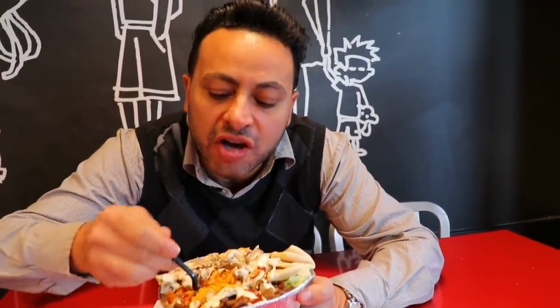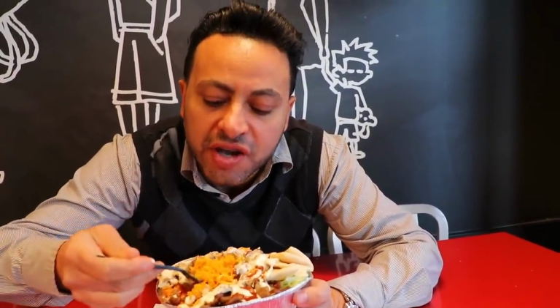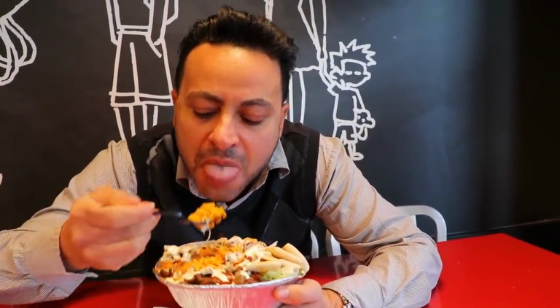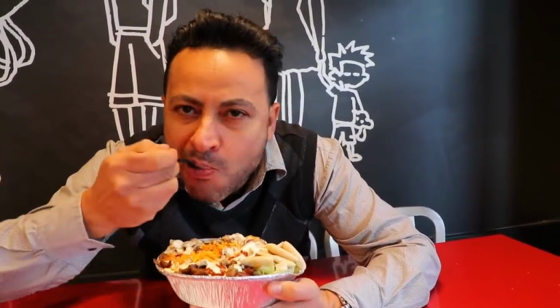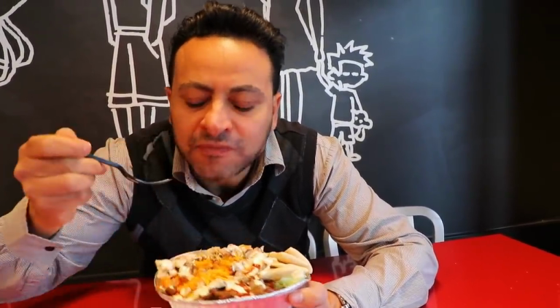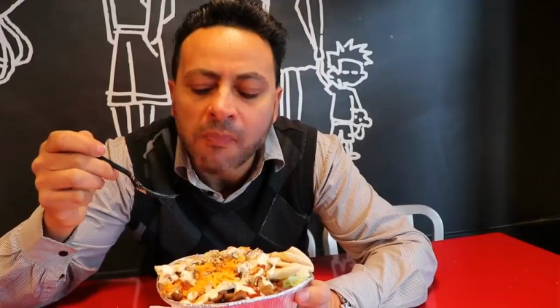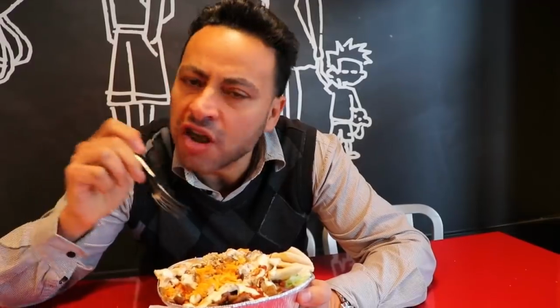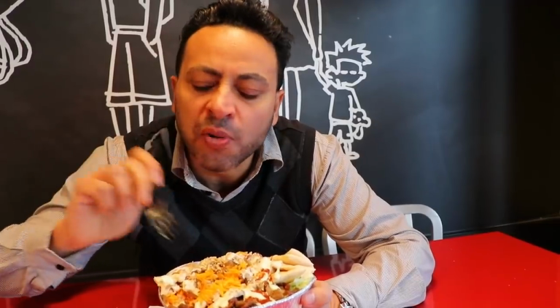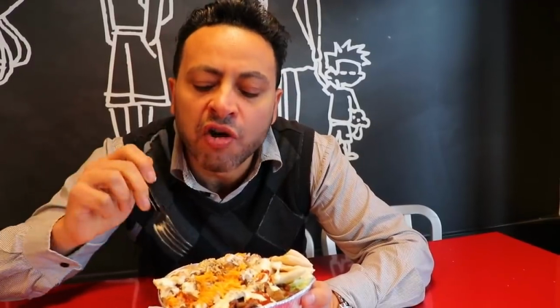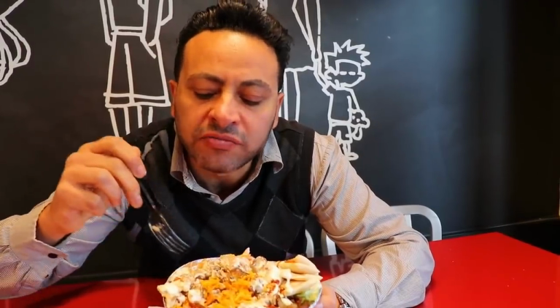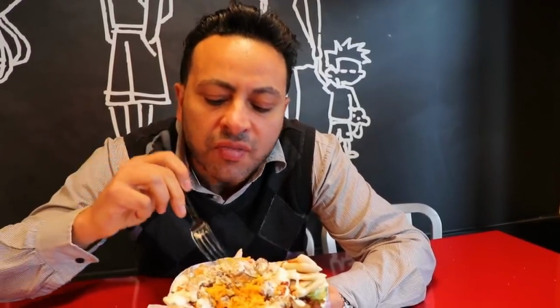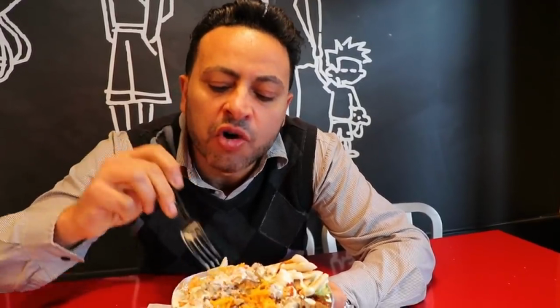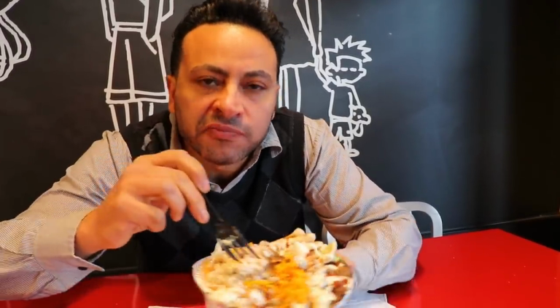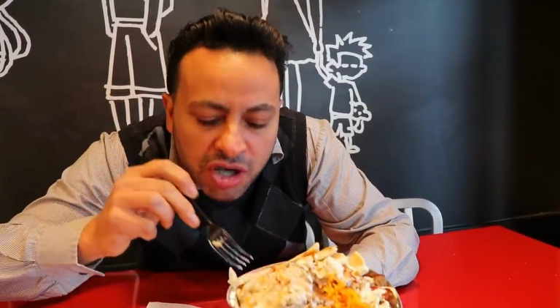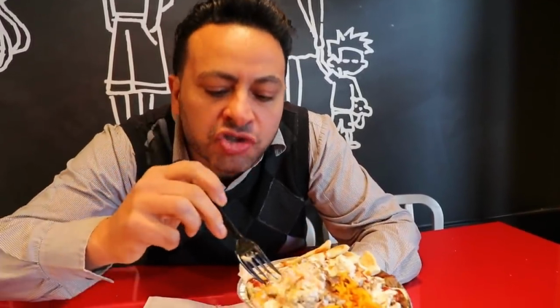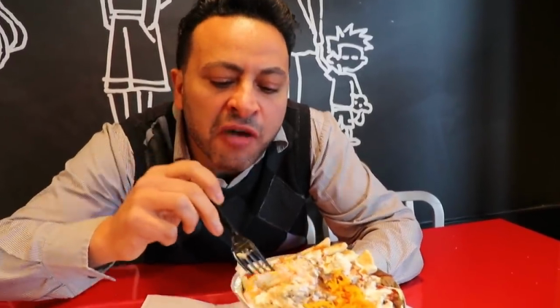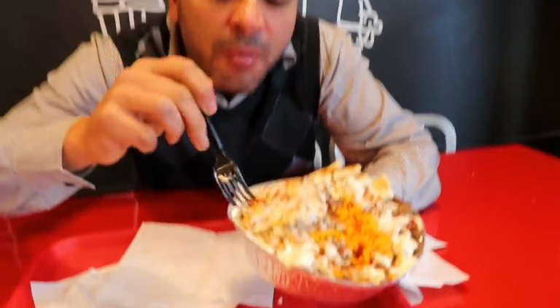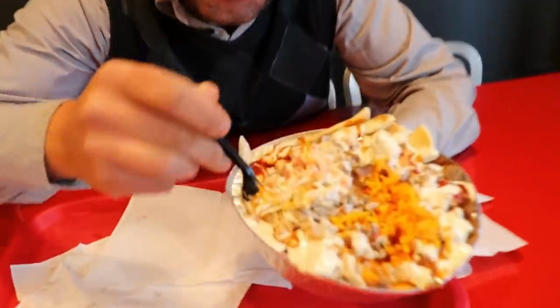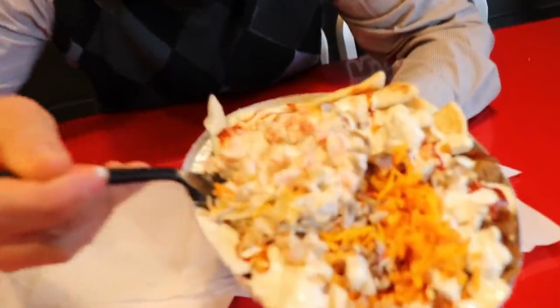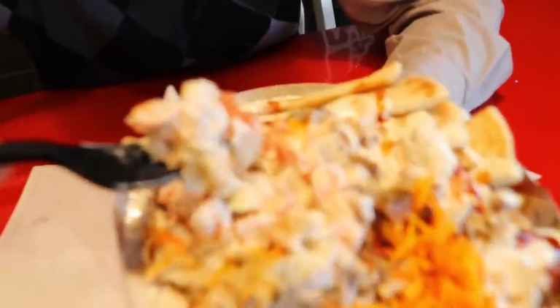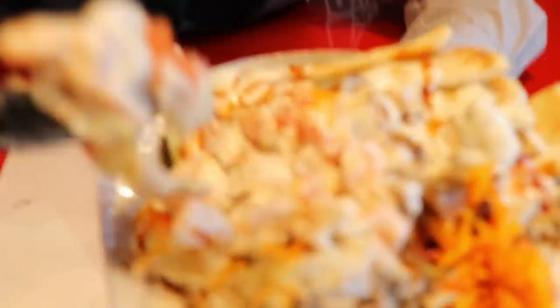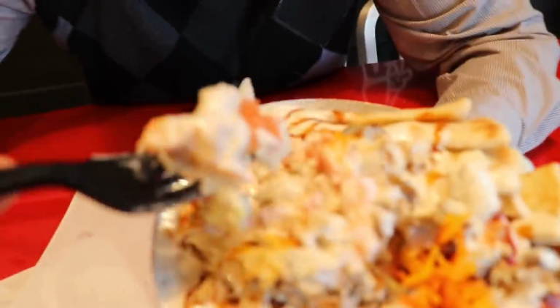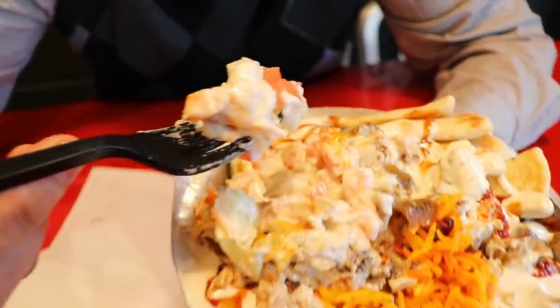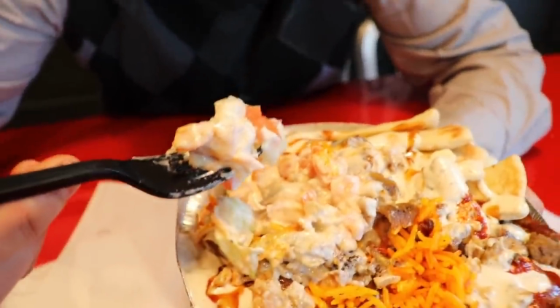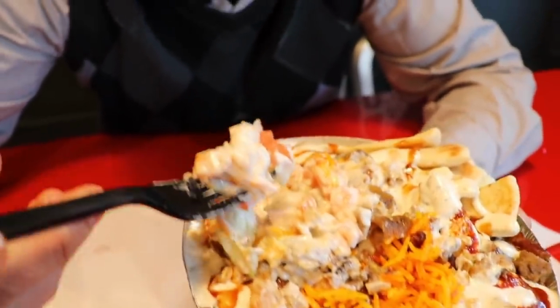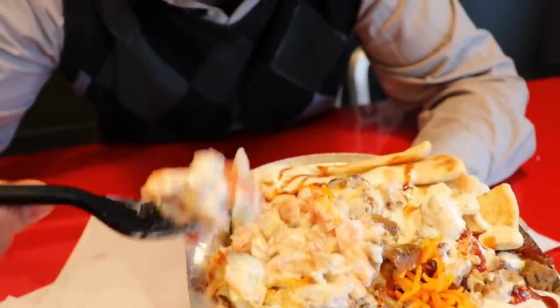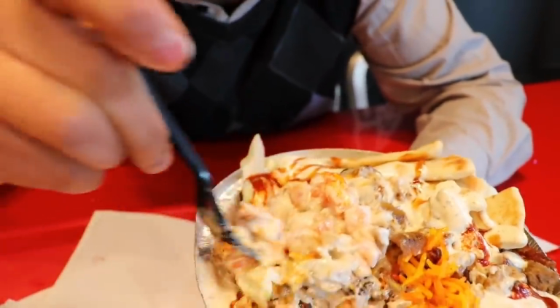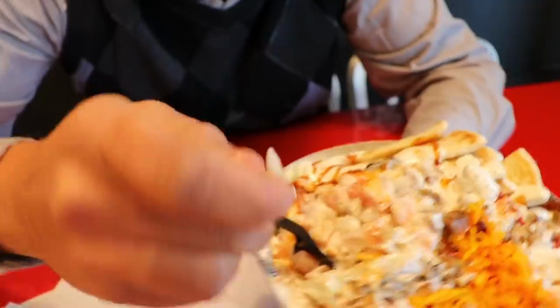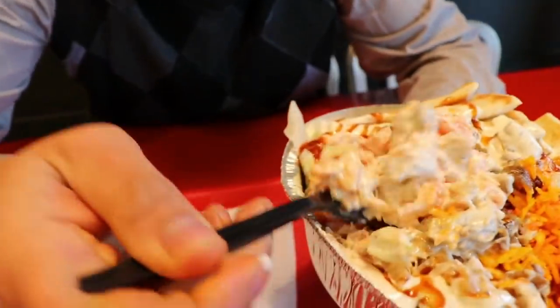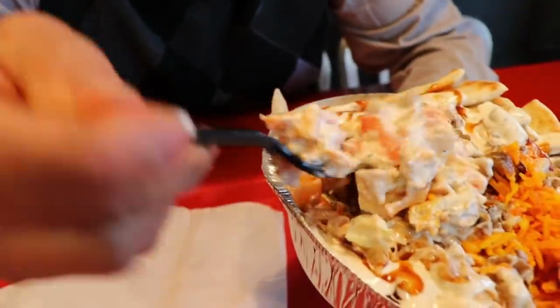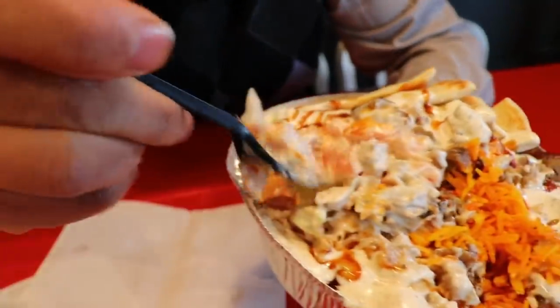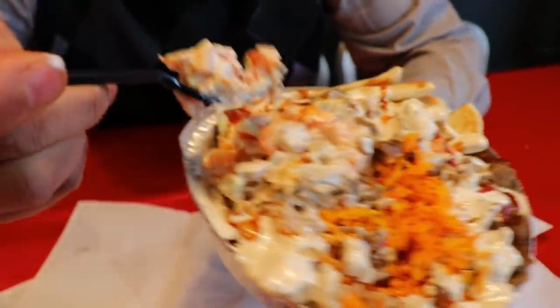Let's try the rice — it's good plain, nothing wrong with that. And then we go and try some of that chicken. There are tons of chicken. It's loaded, actually — very, very generous. Very loaded. Look how much chicken here — wow, that's a lot of chicken.